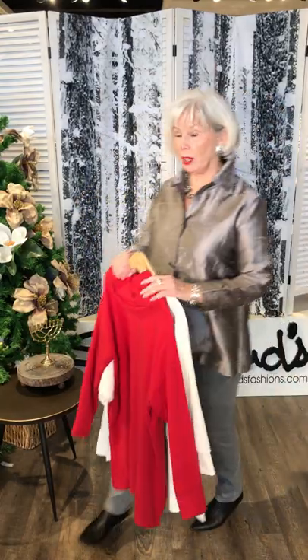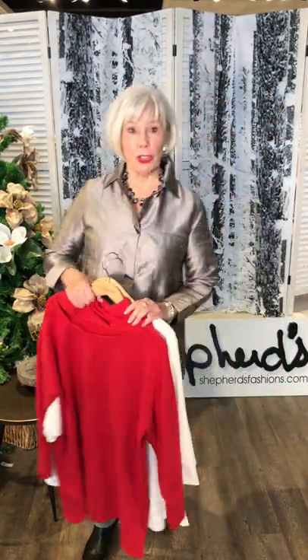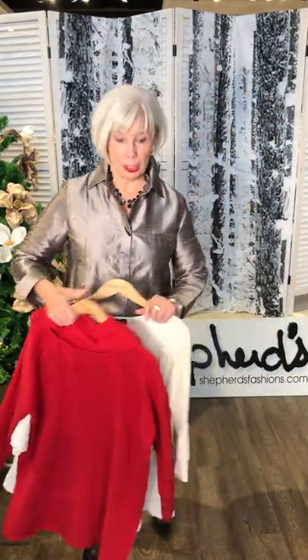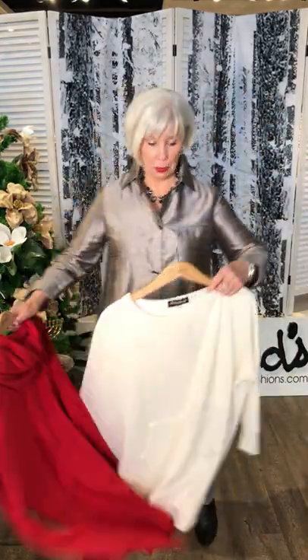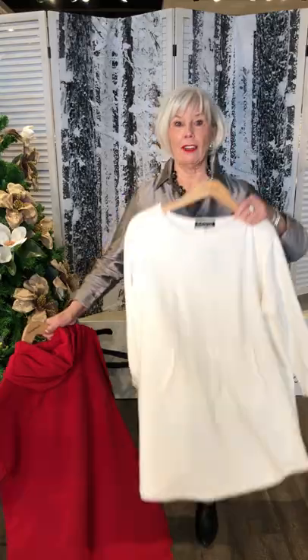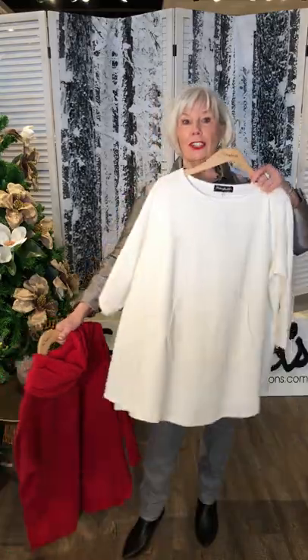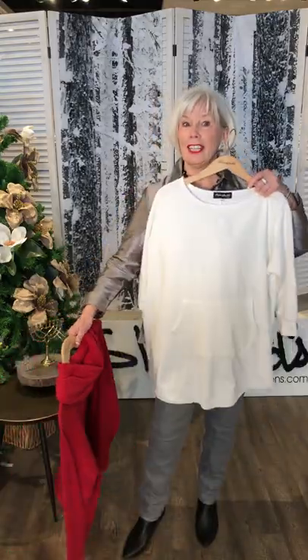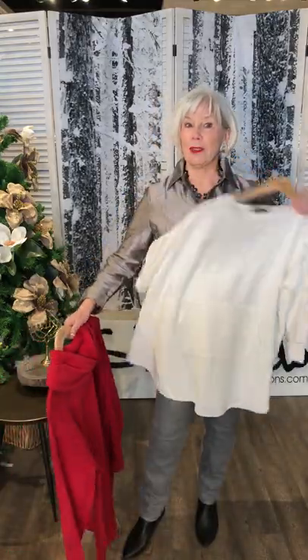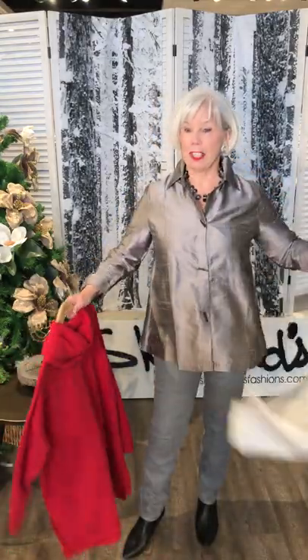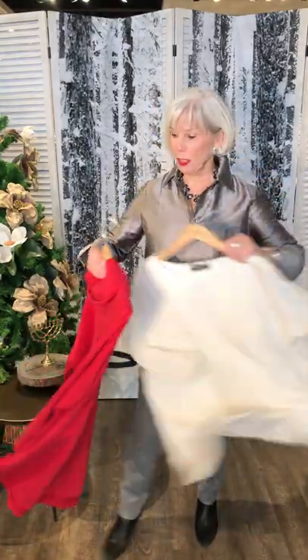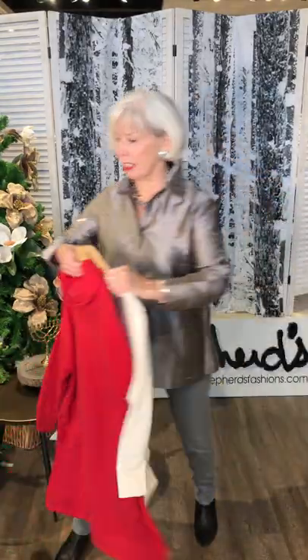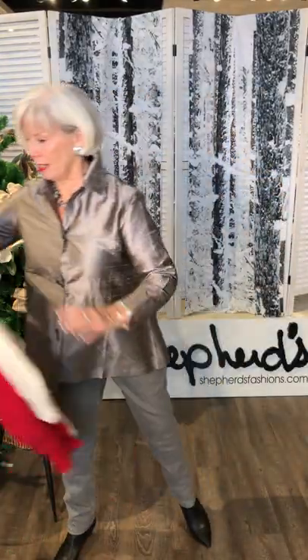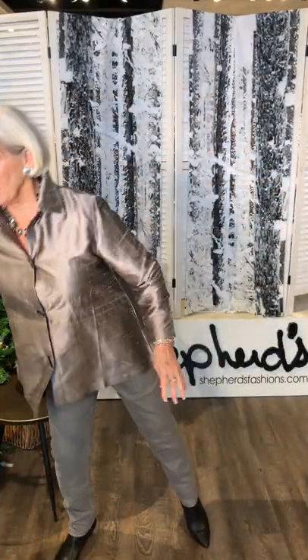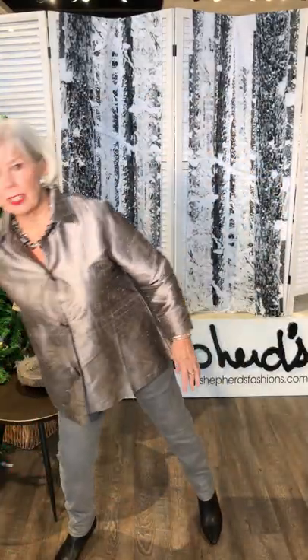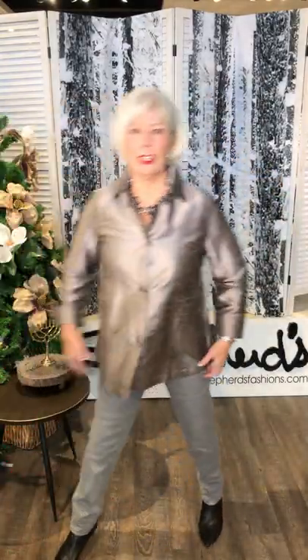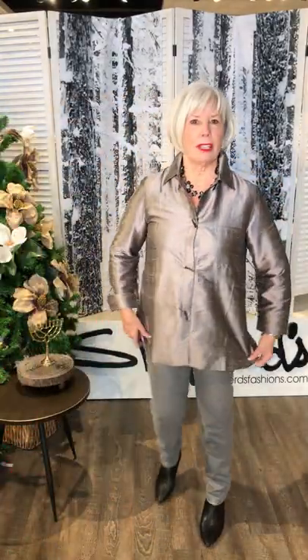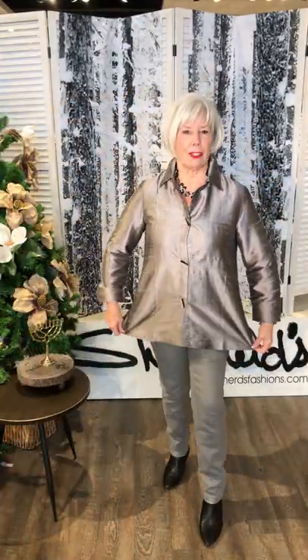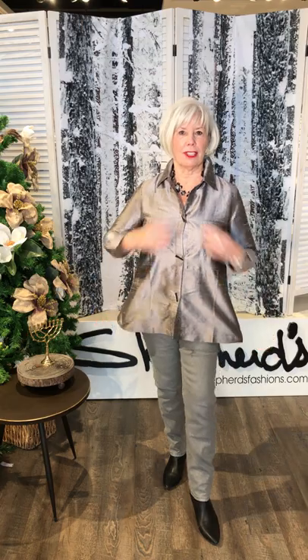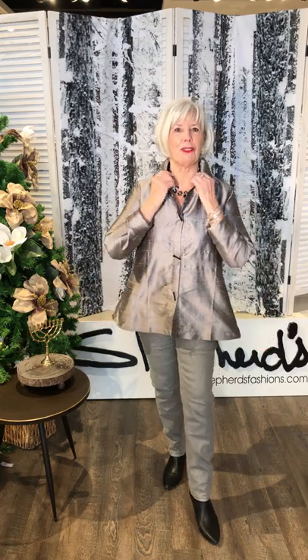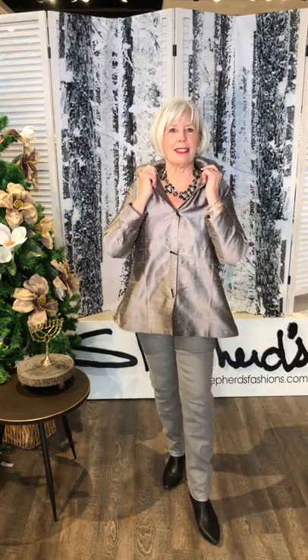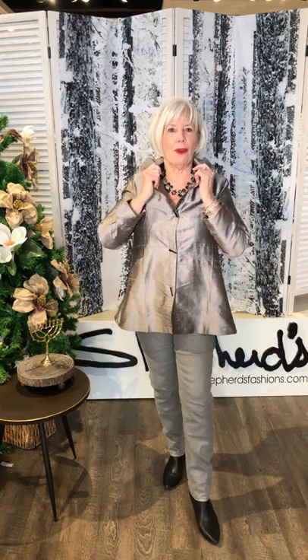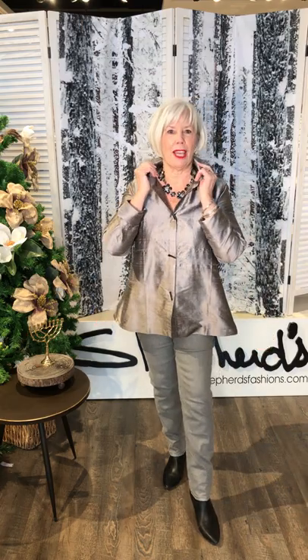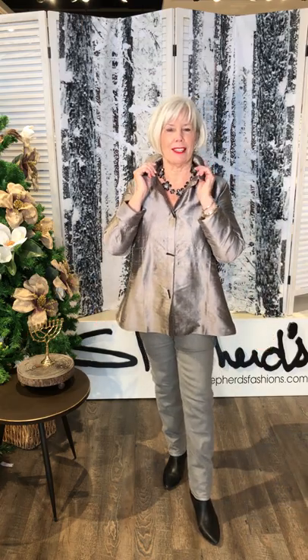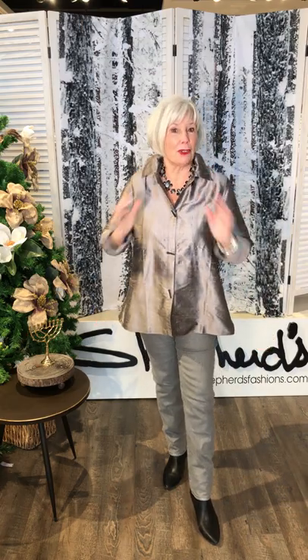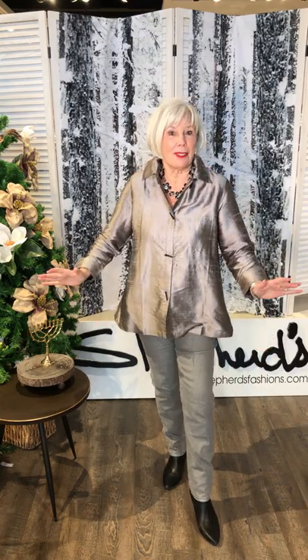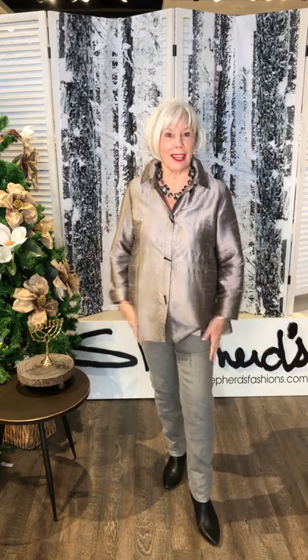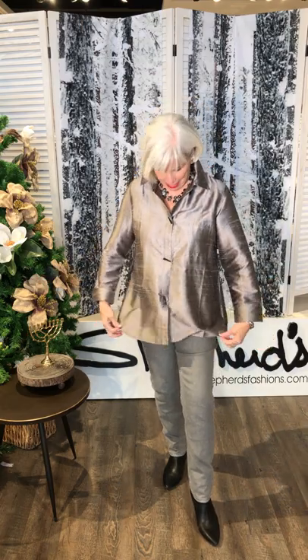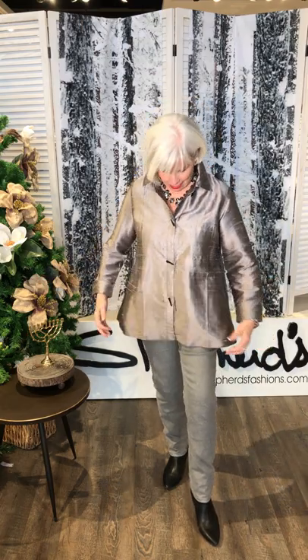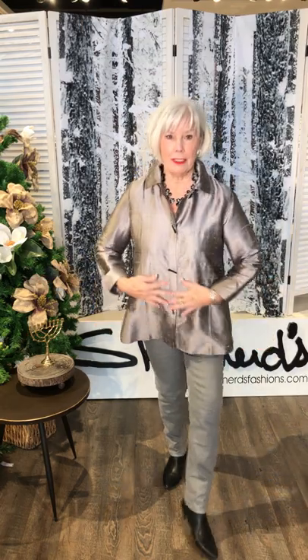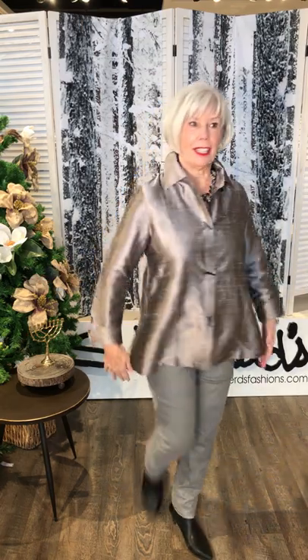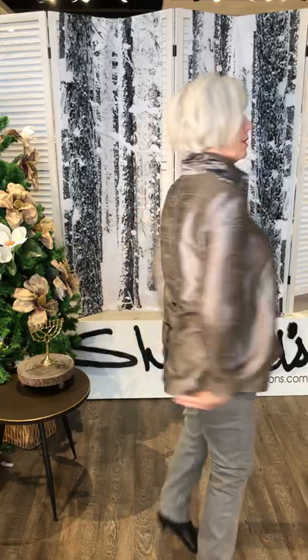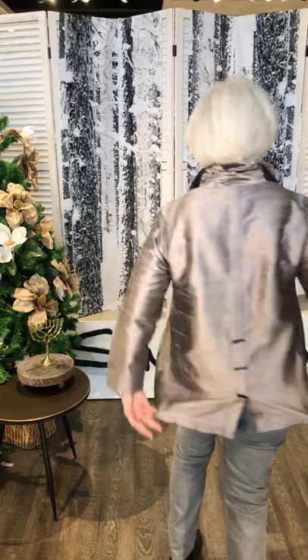I wanted to show you what I had on earlier, ladies. Look how nice this is — that's the silk shirt. Just dresses it right up. I love this little linen silk top.